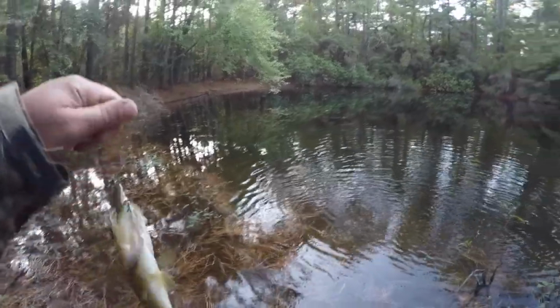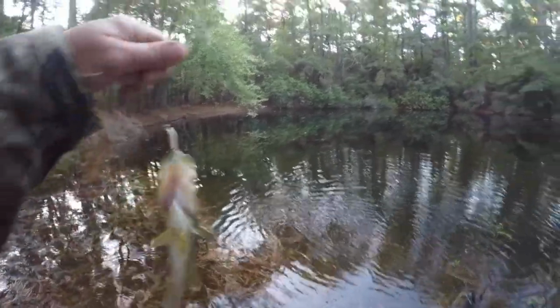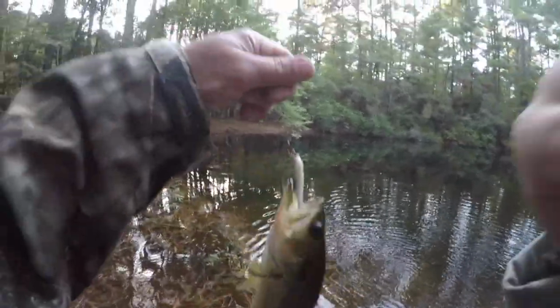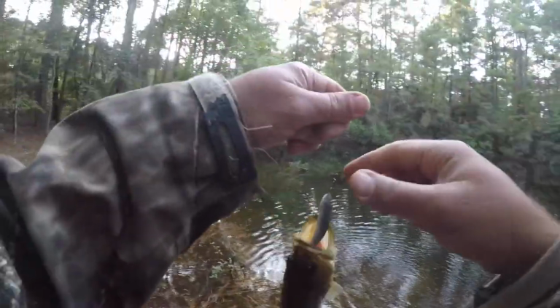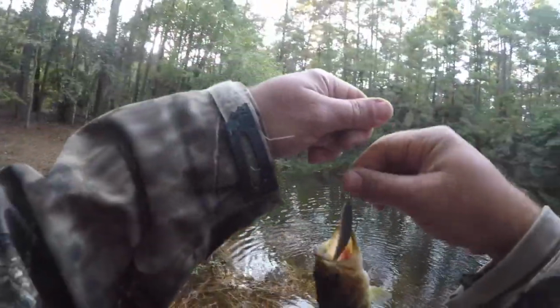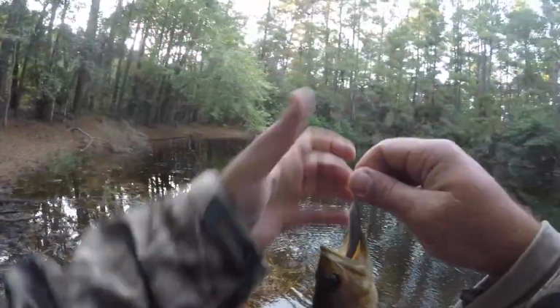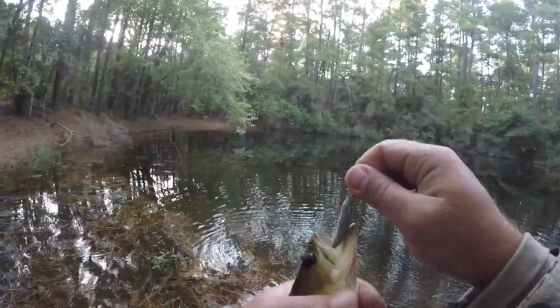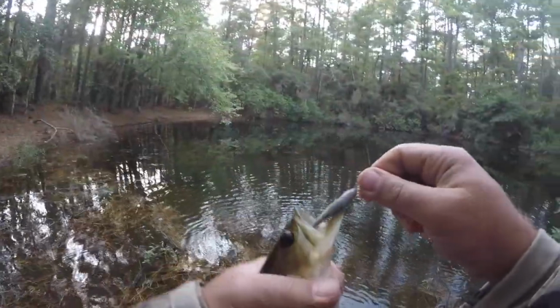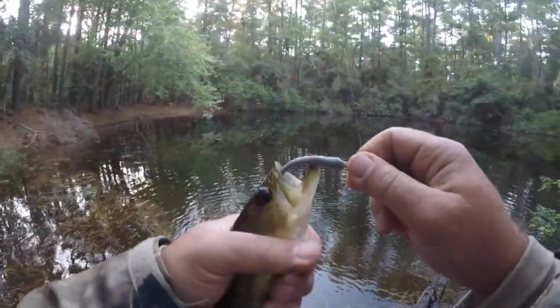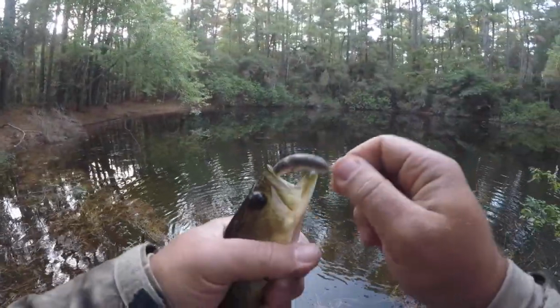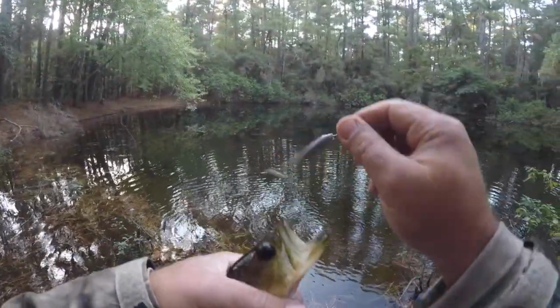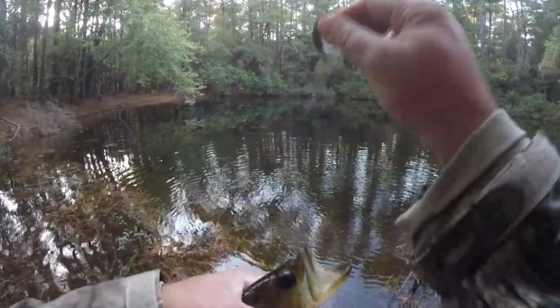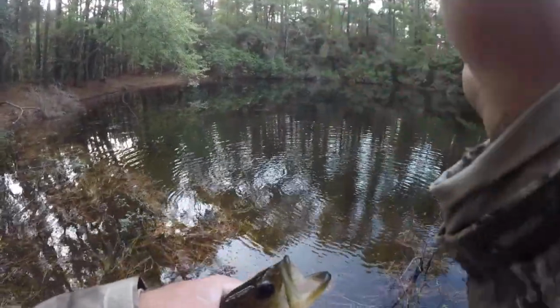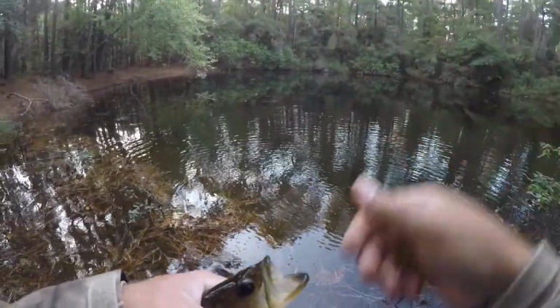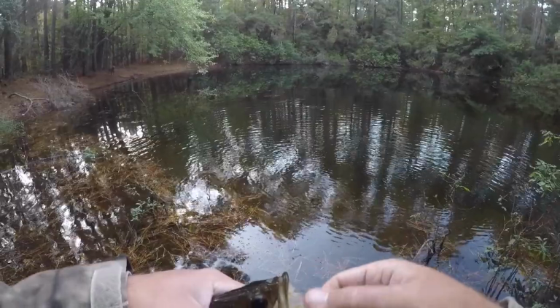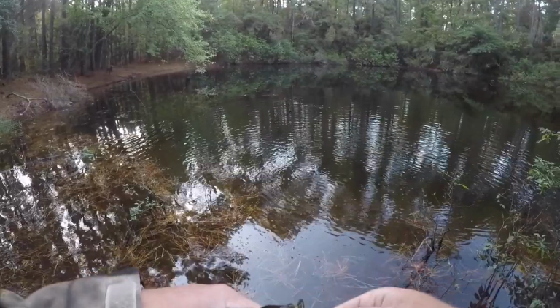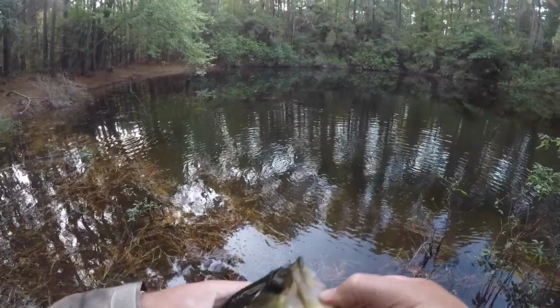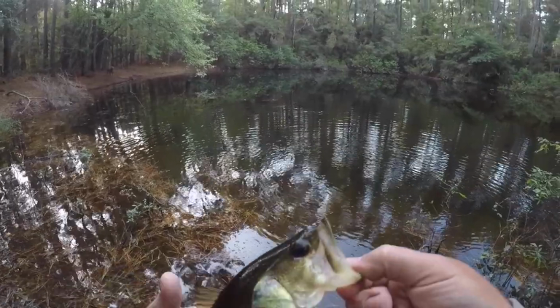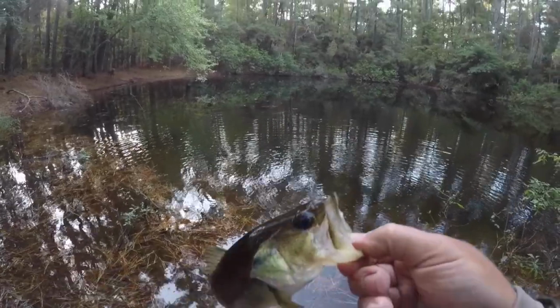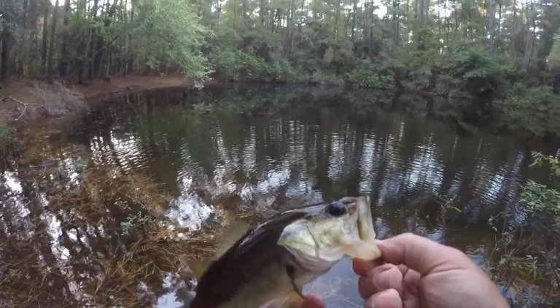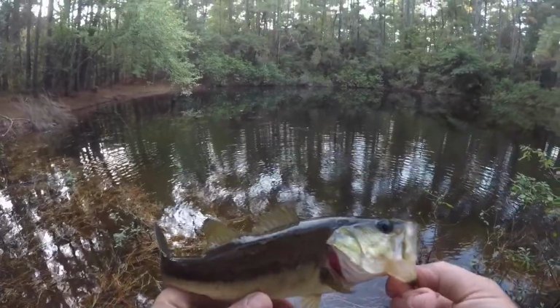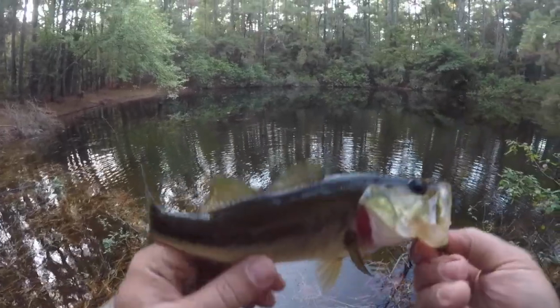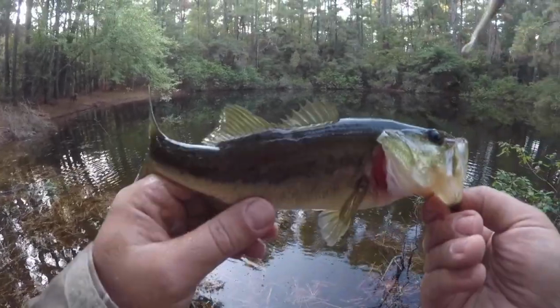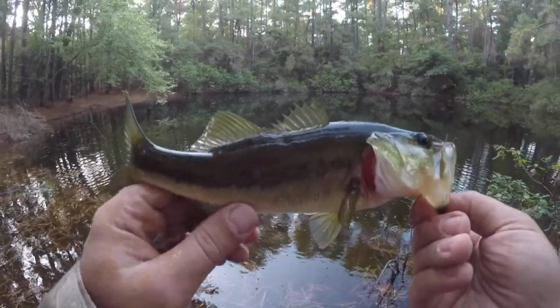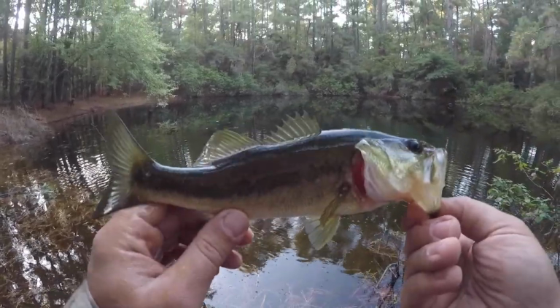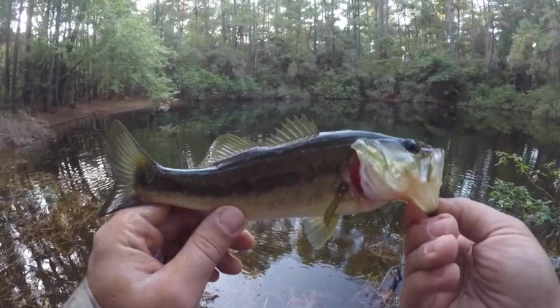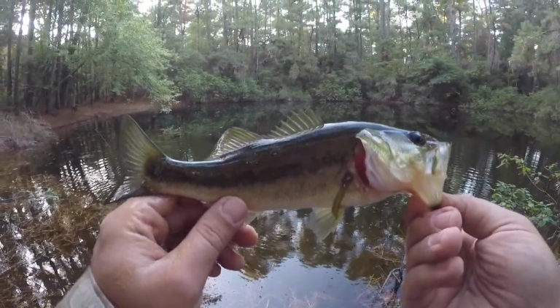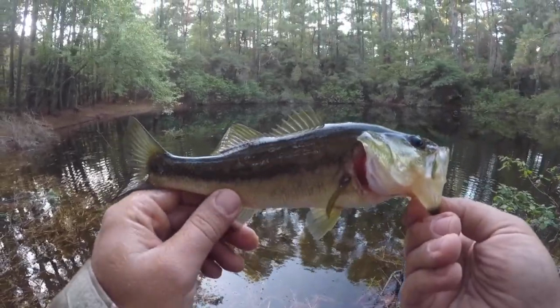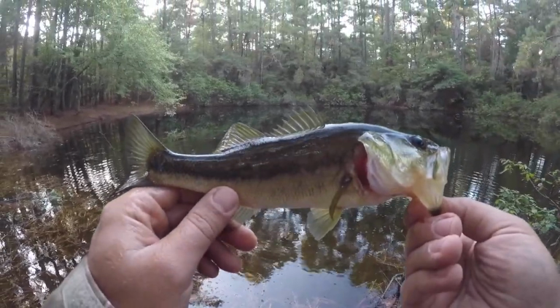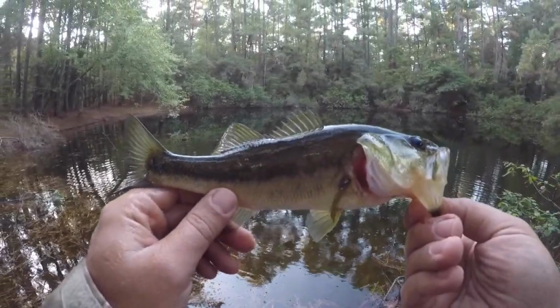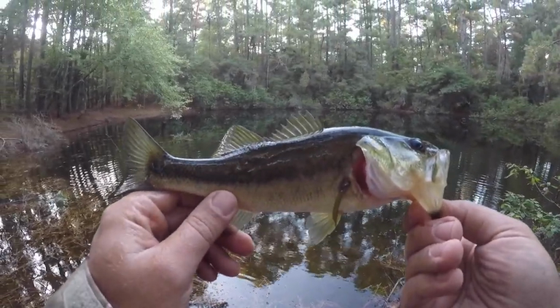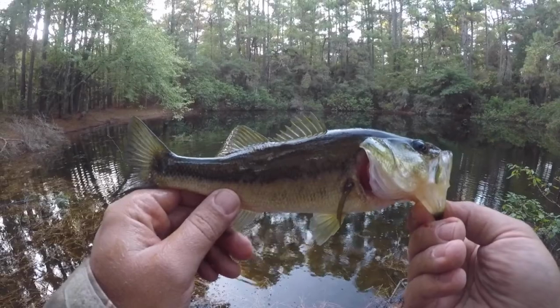Got a bass on the minnow here. Nice little bass, dark color.